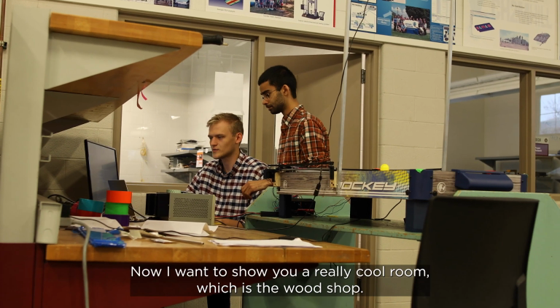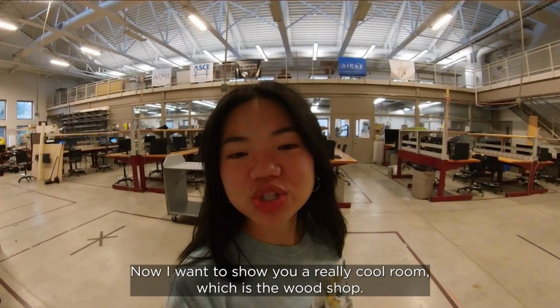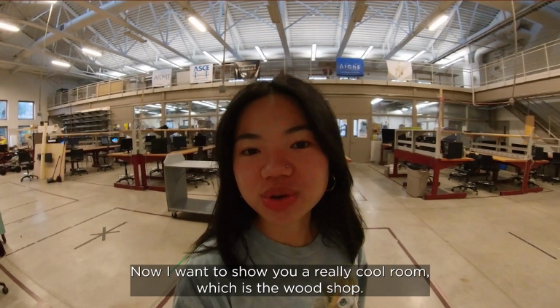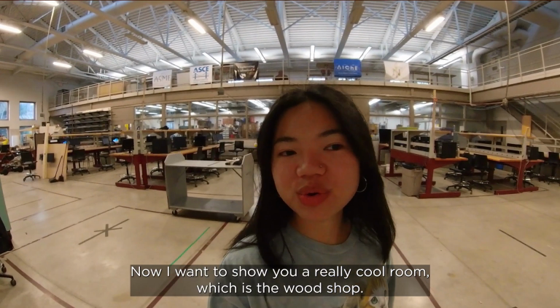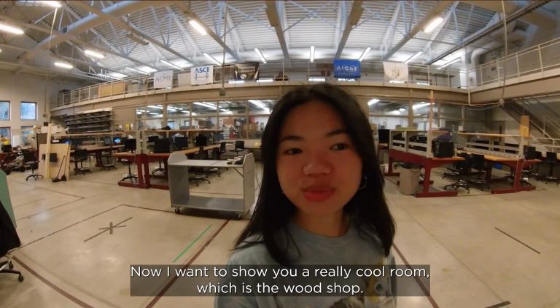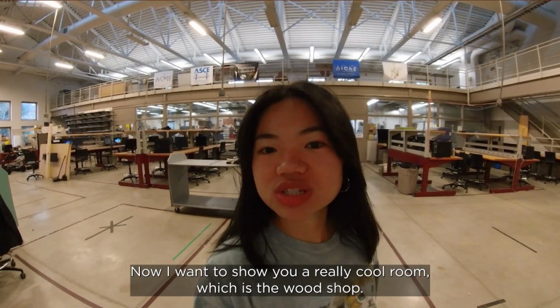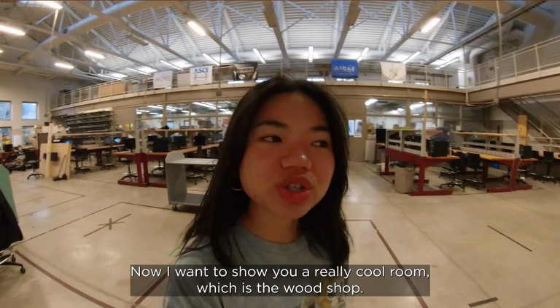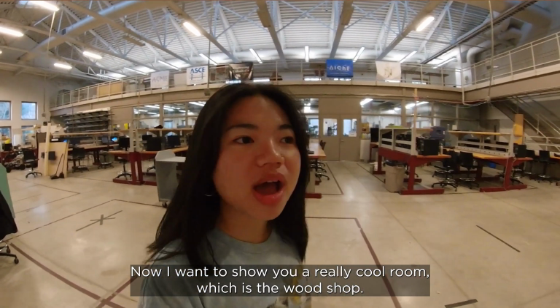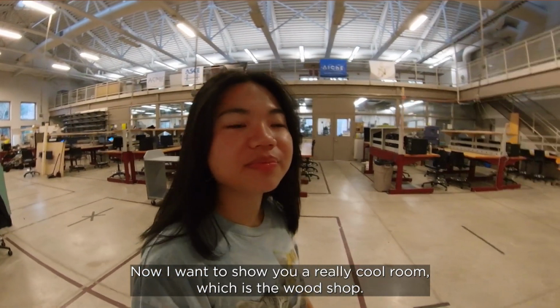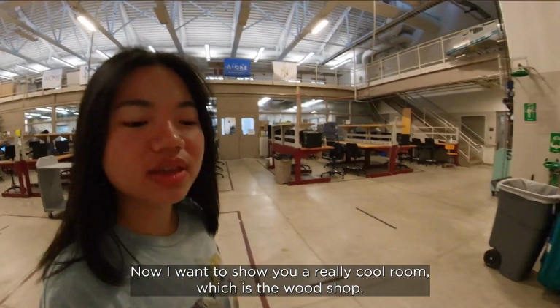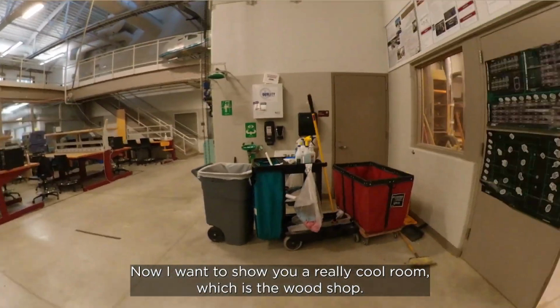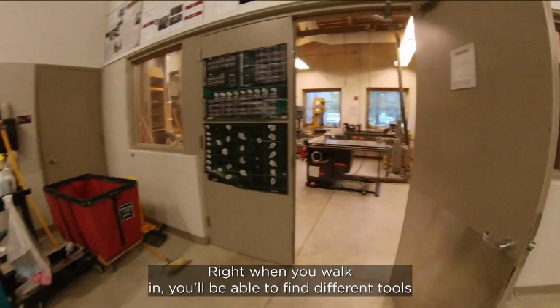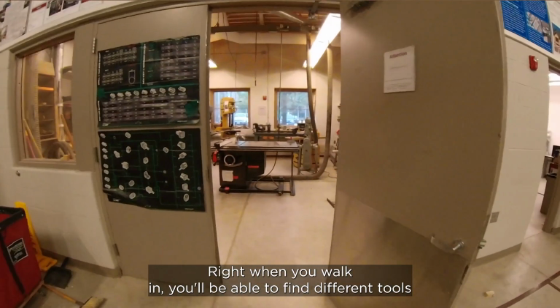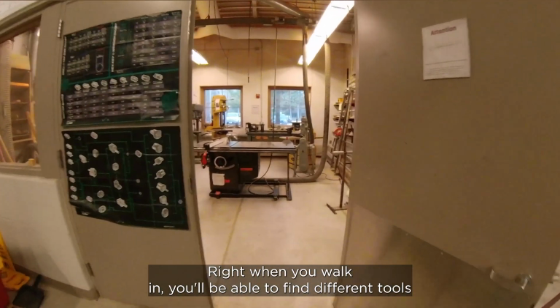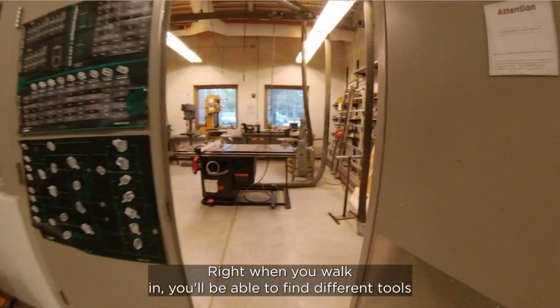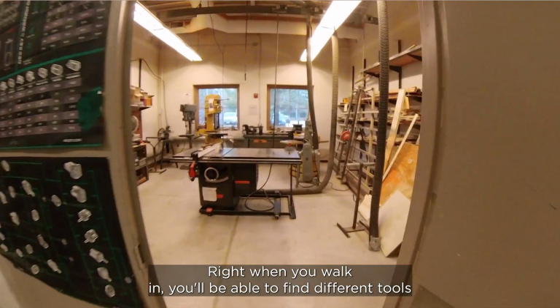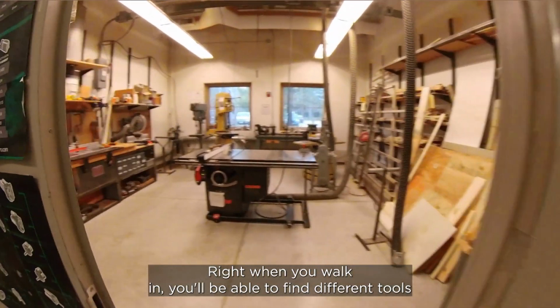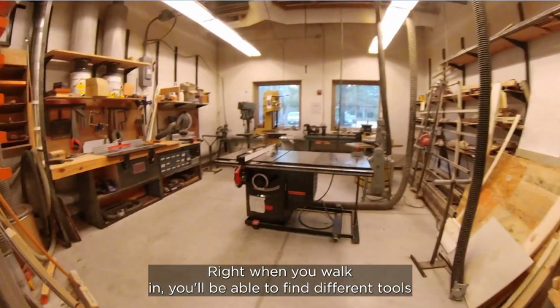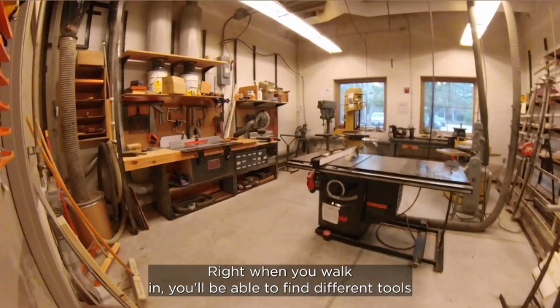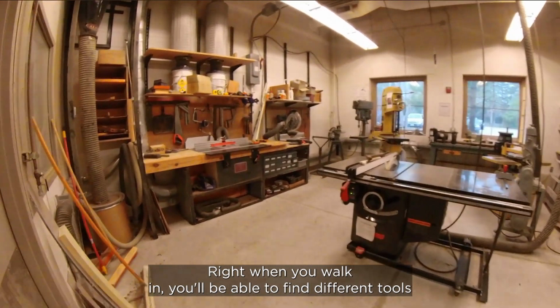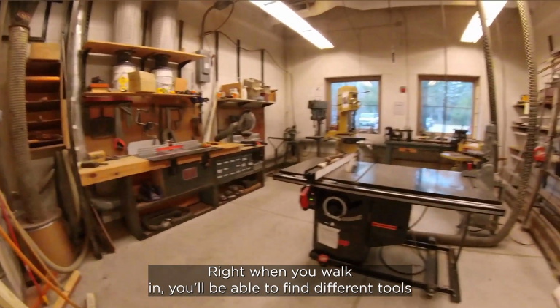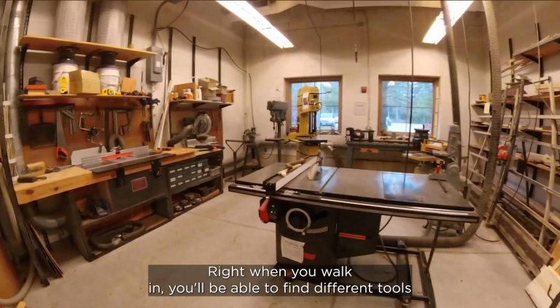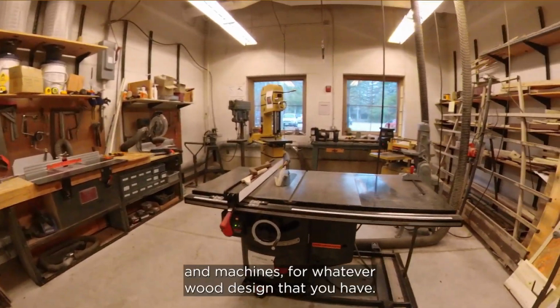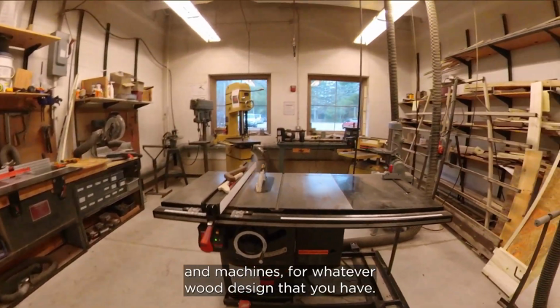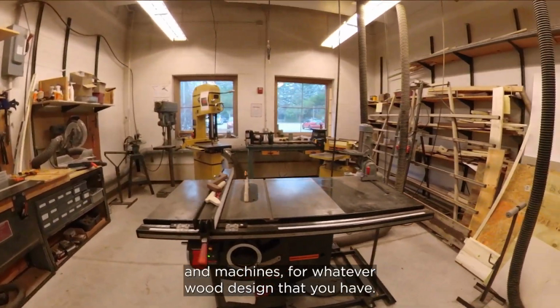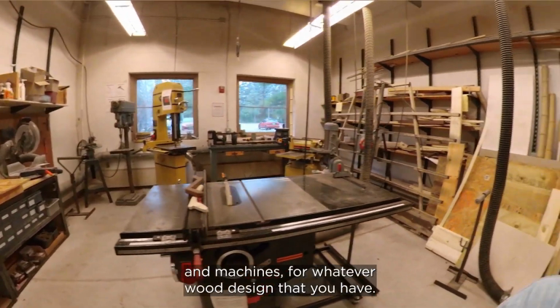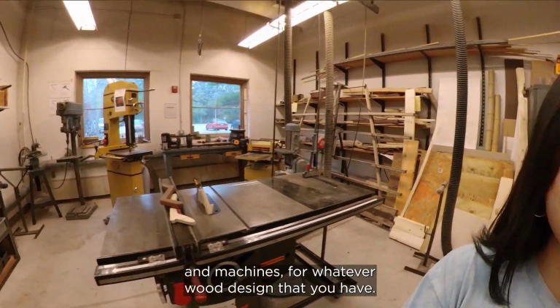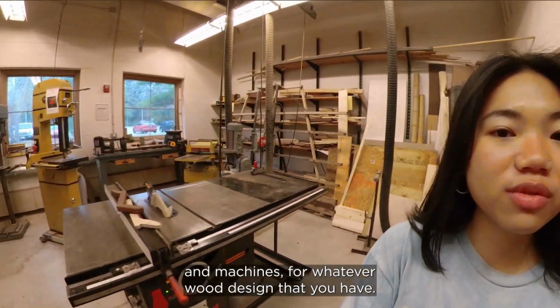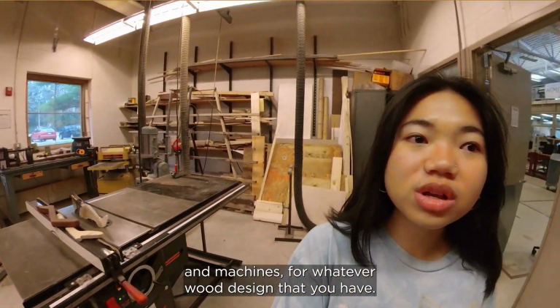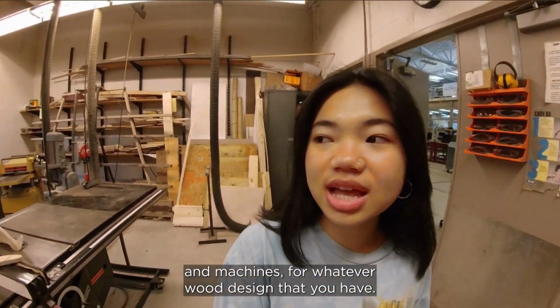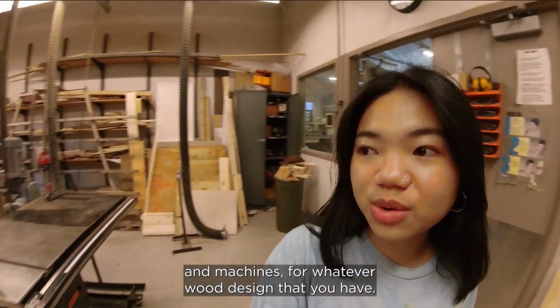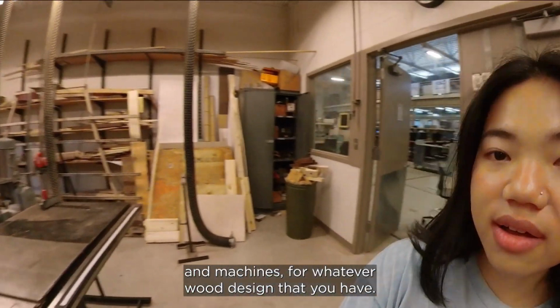Now I want to show you a really cool room, which is the wood shop. Right when you walk in you'll be able to find different tools and machines for whatever wood design that you have.